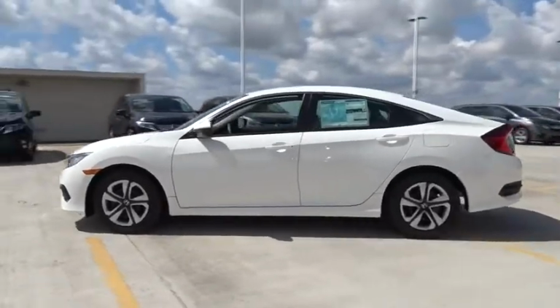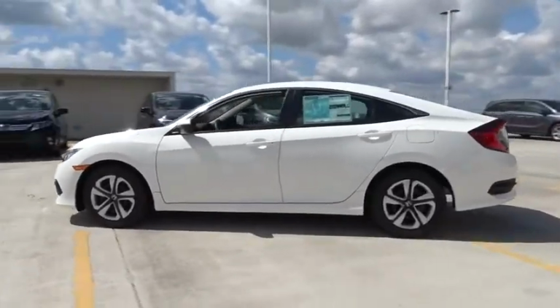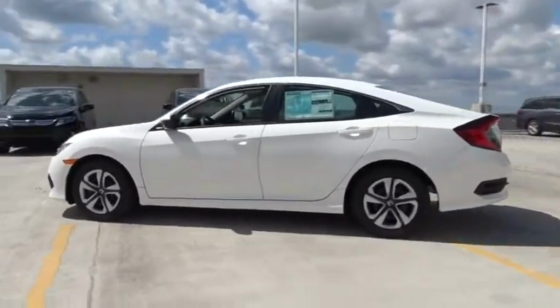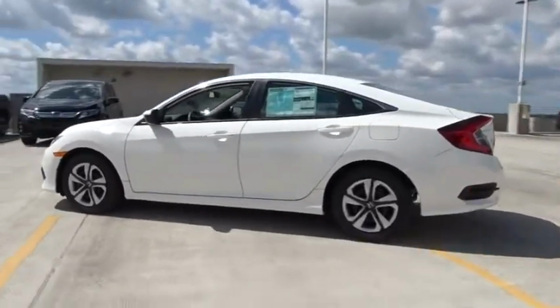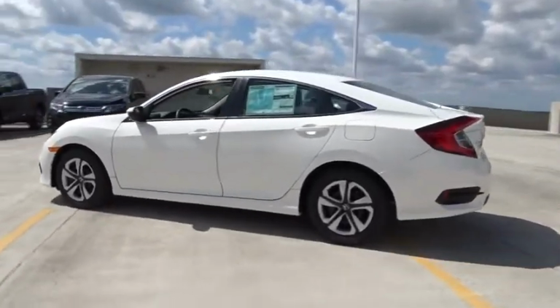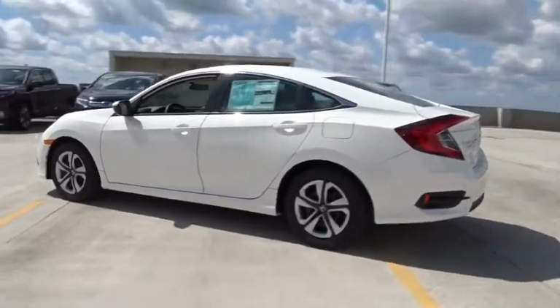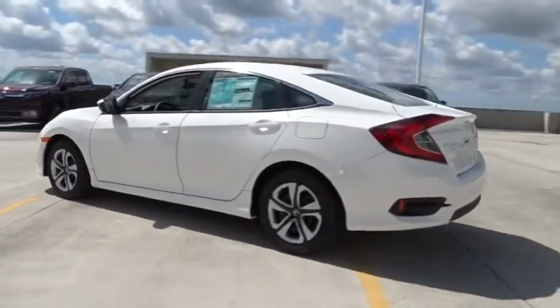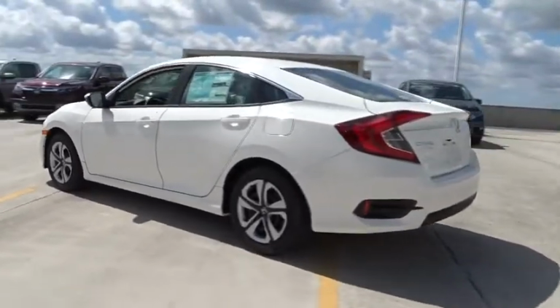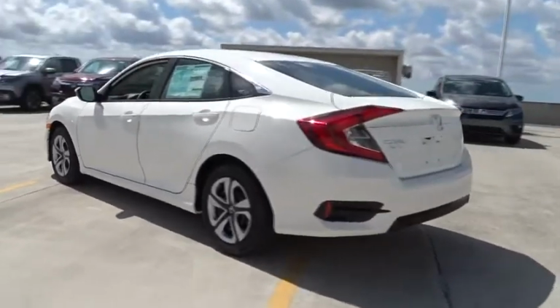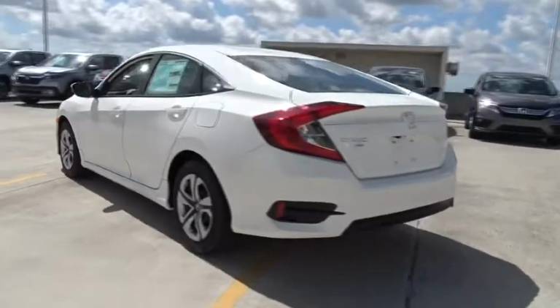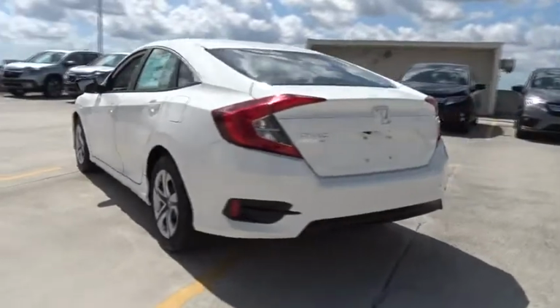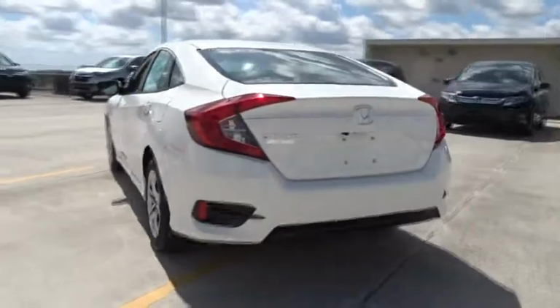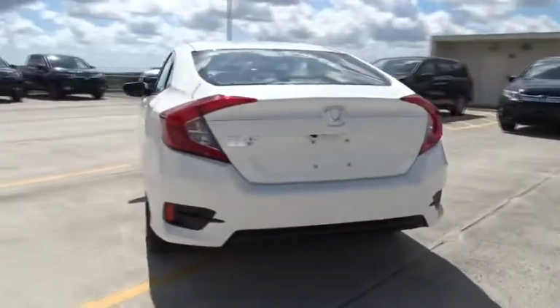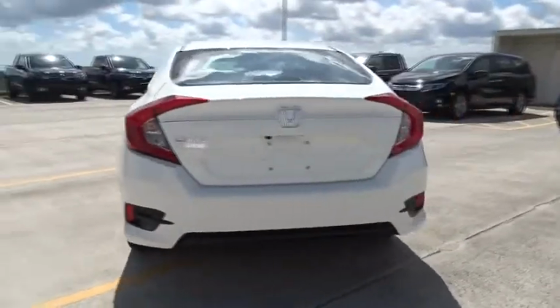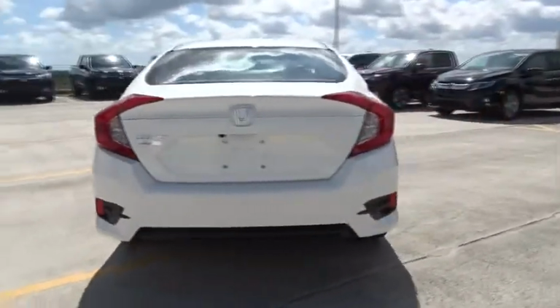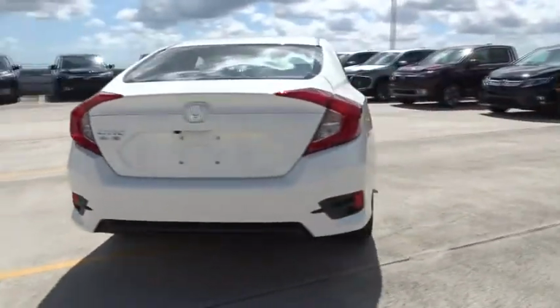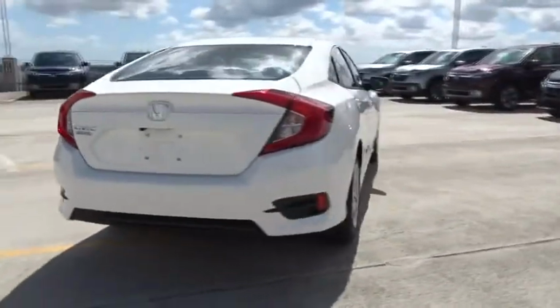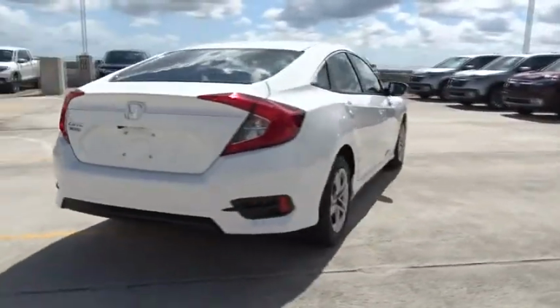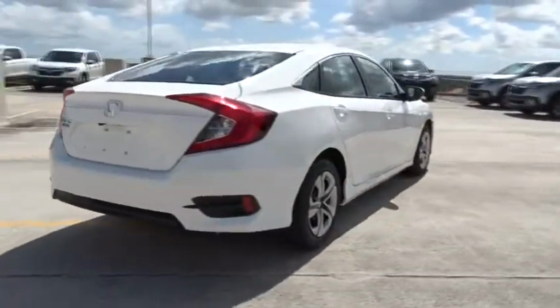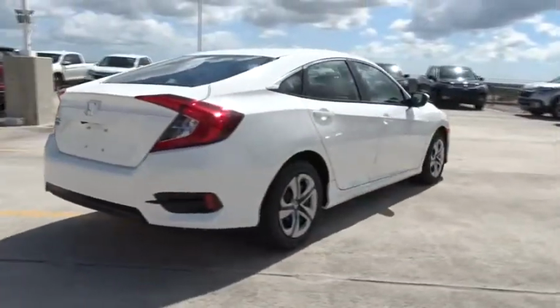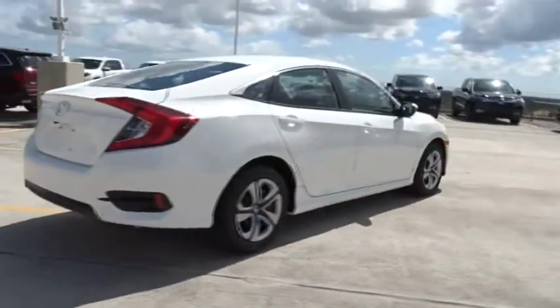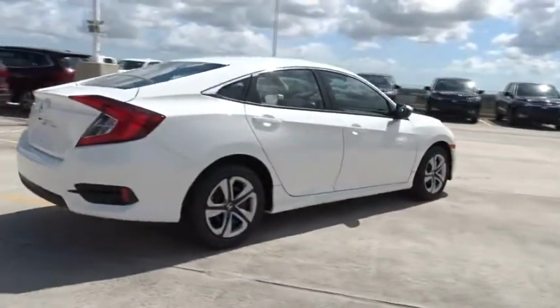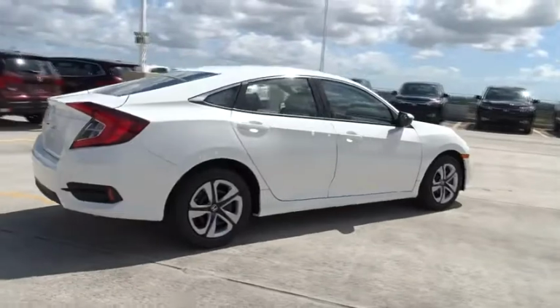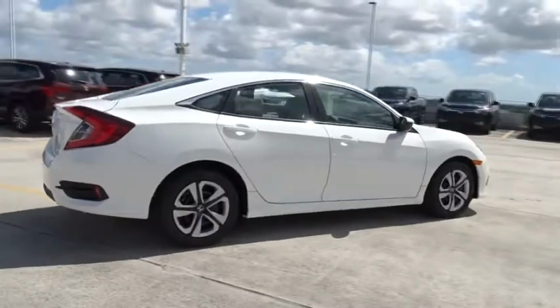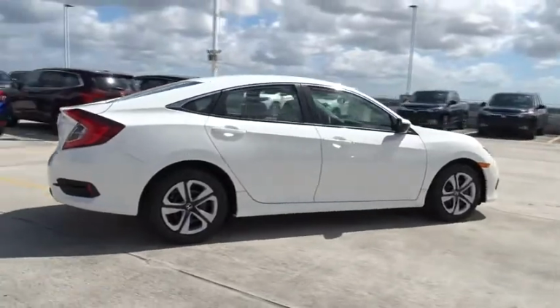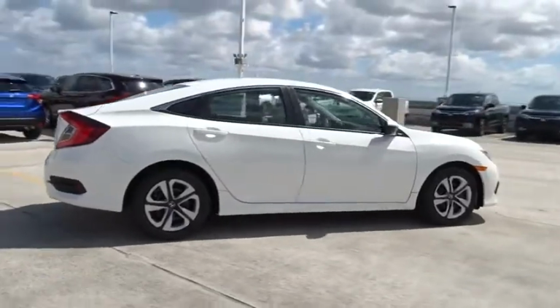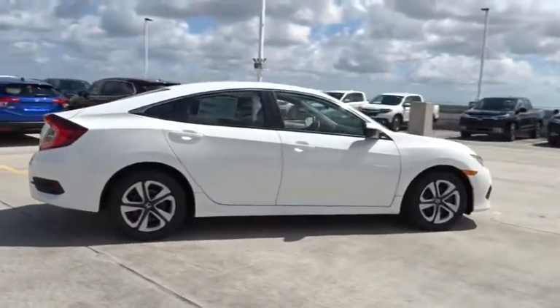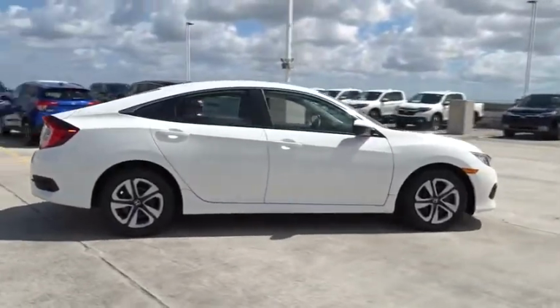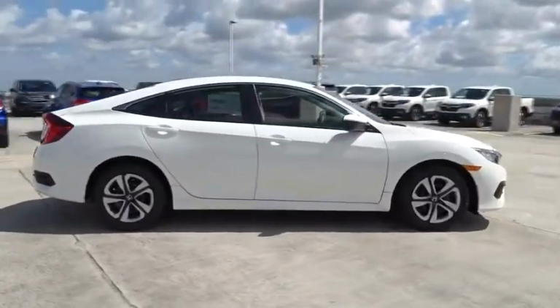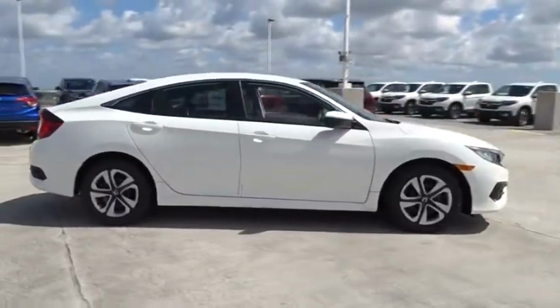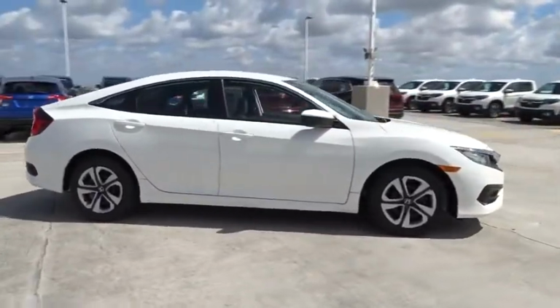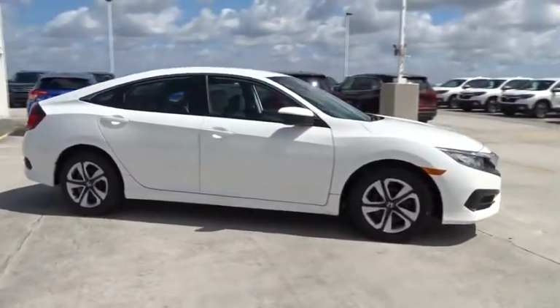Here are some of this vehicle's great options: stability control, traction control, Bluetooth, front wheel drive, cruise control, power windows, remote power door locks, speed proportional power steering.